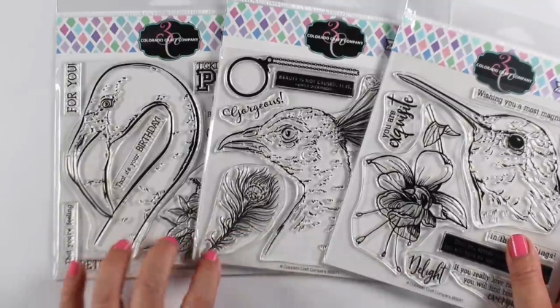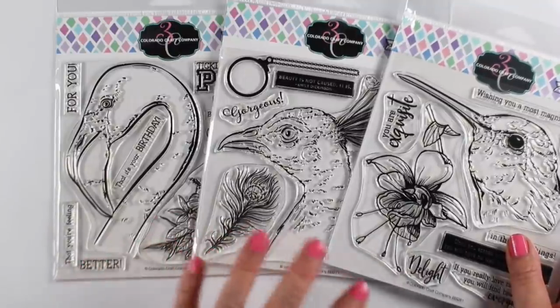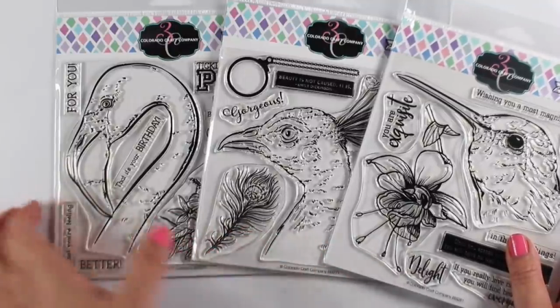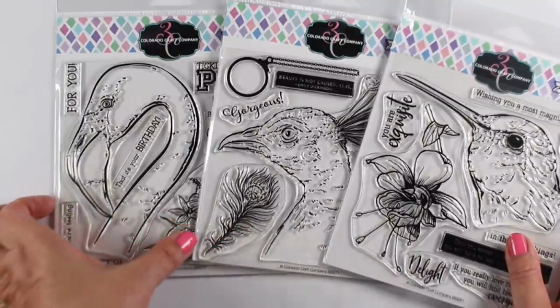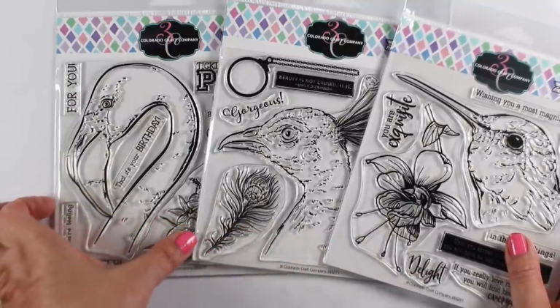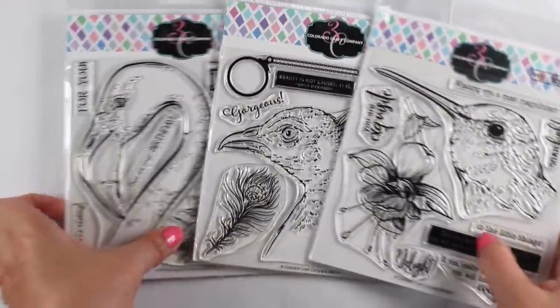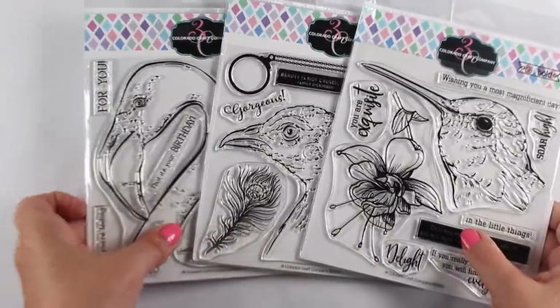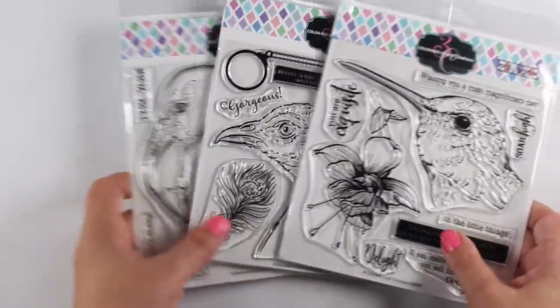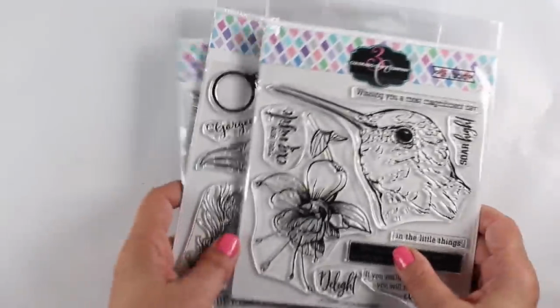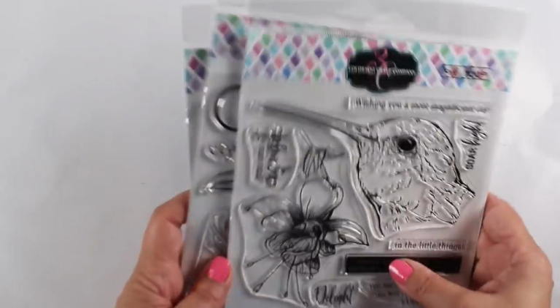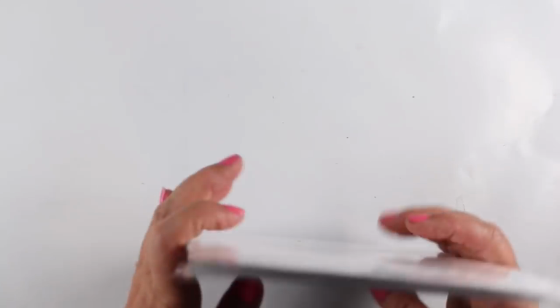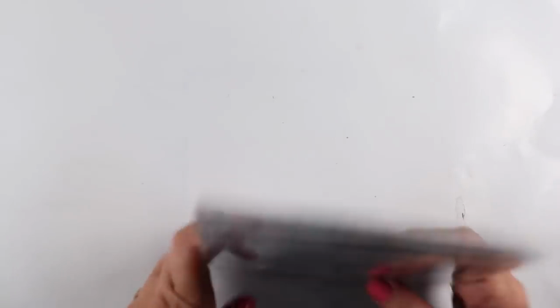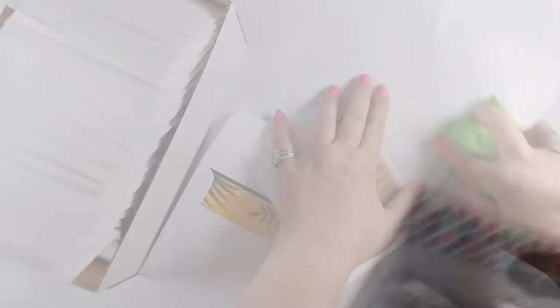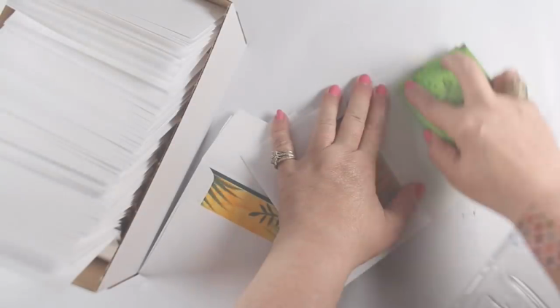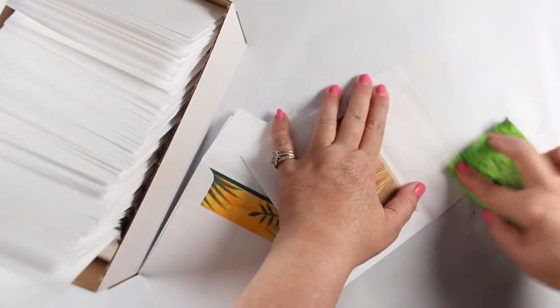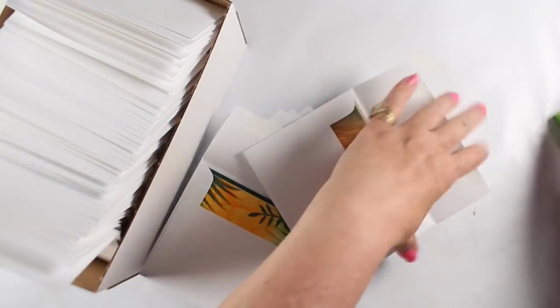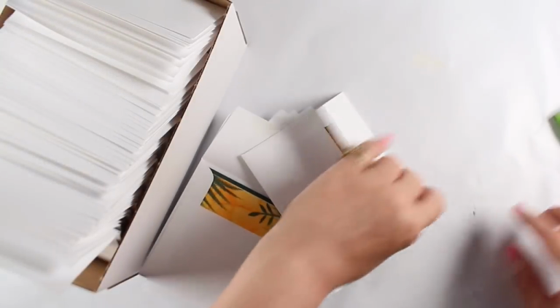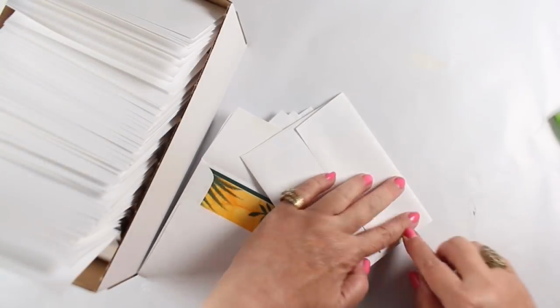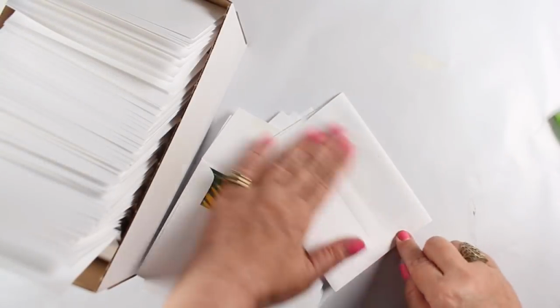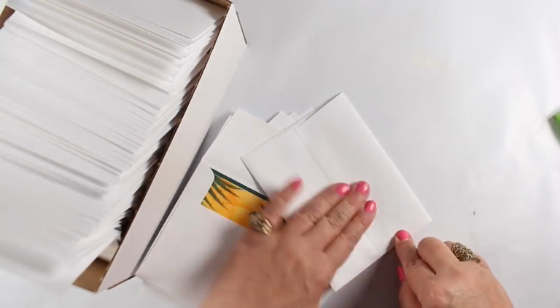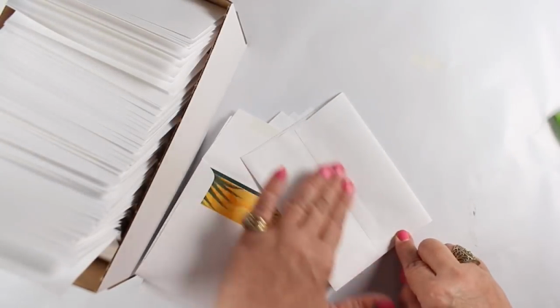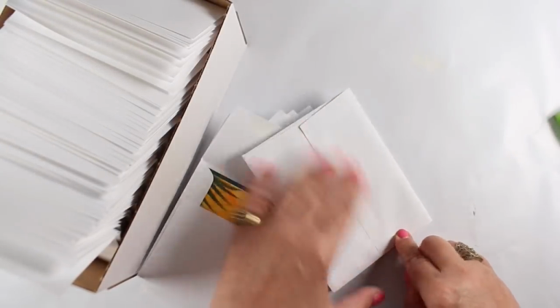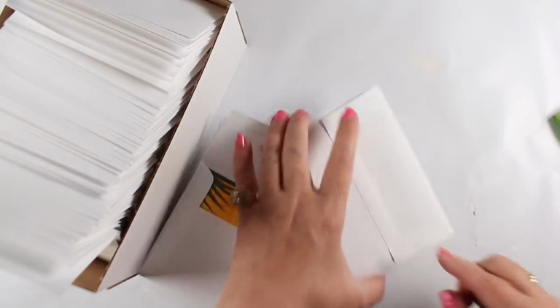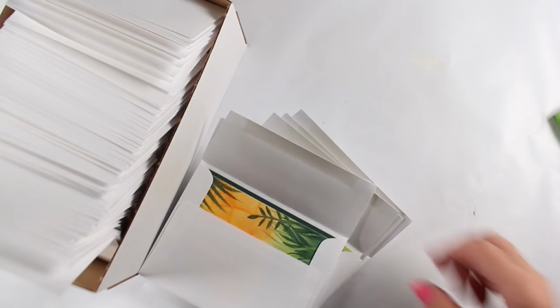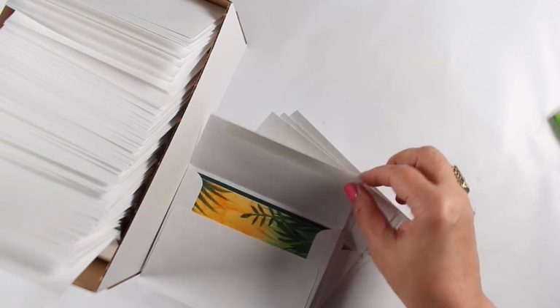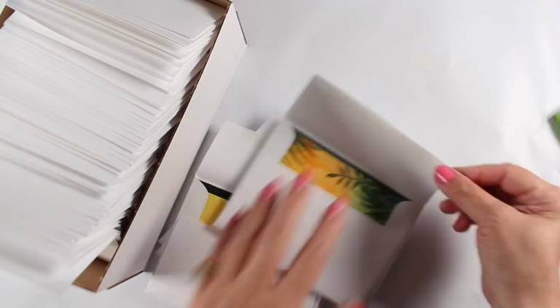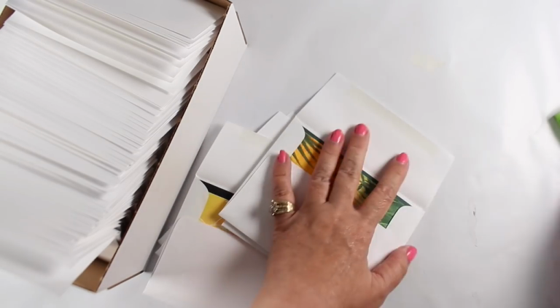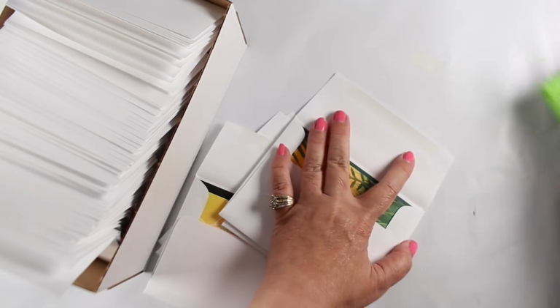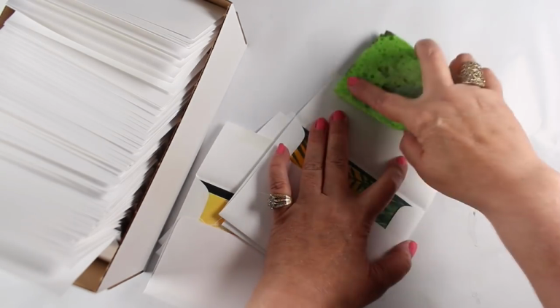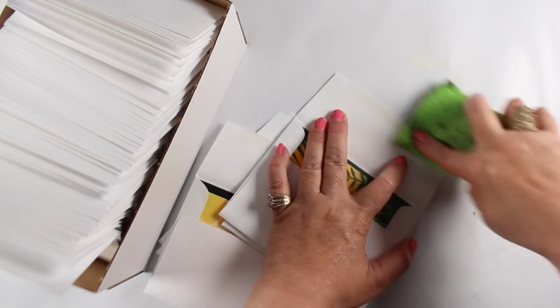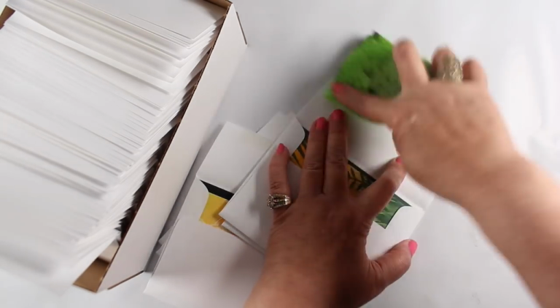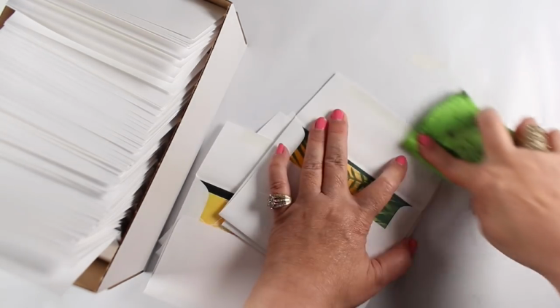These are new stamps from Colorado Craft Company. Thank you to Amy for sending them to me. Before I color those — and I'm going to color all three of them — I wanted to say another thank you to someone else.